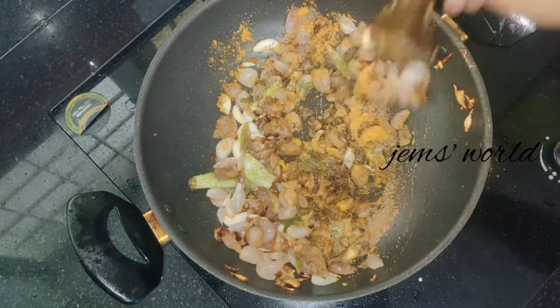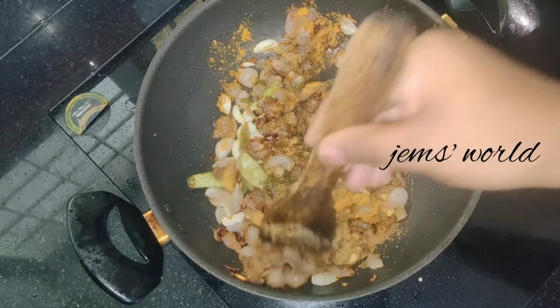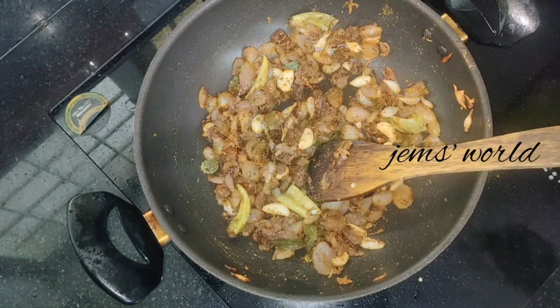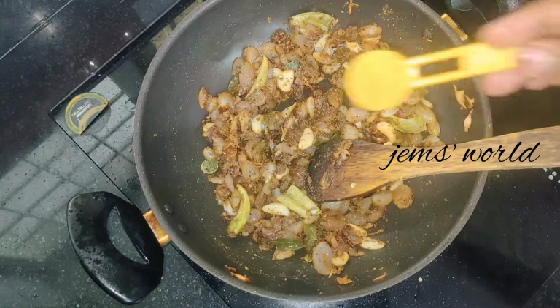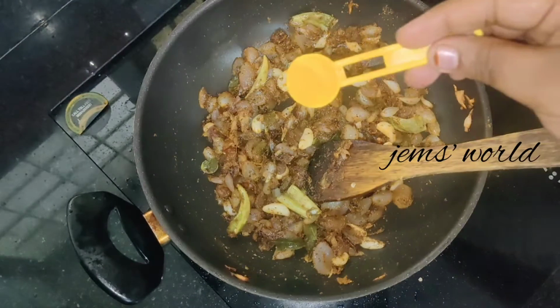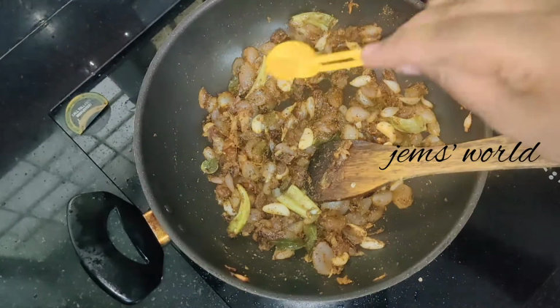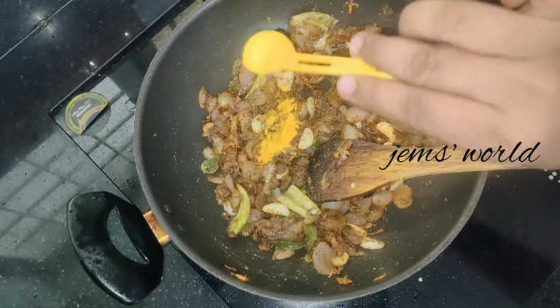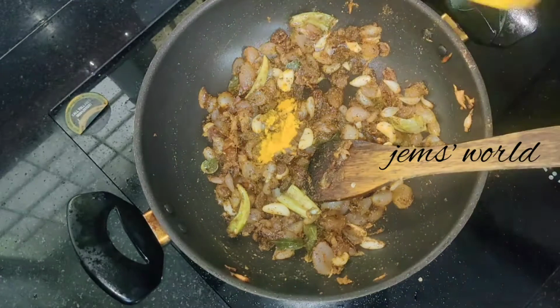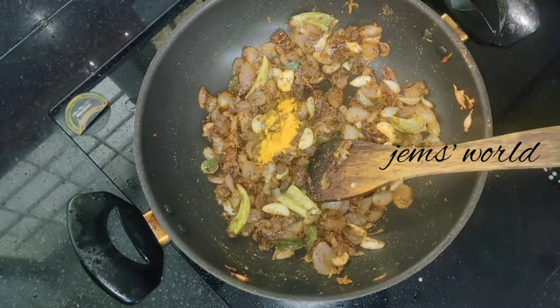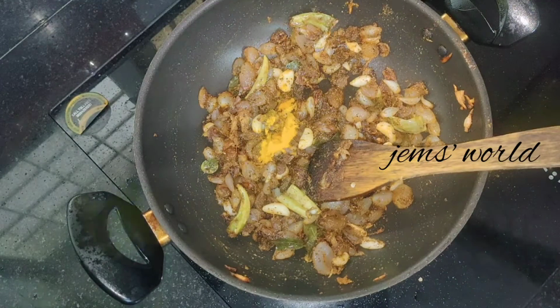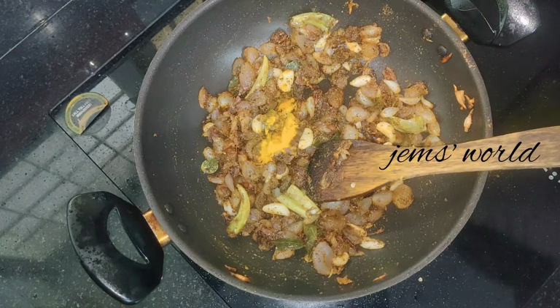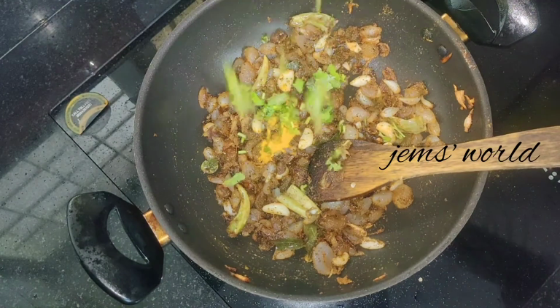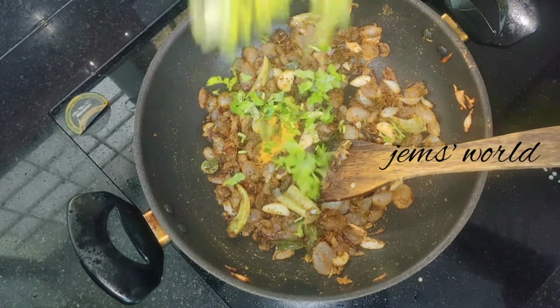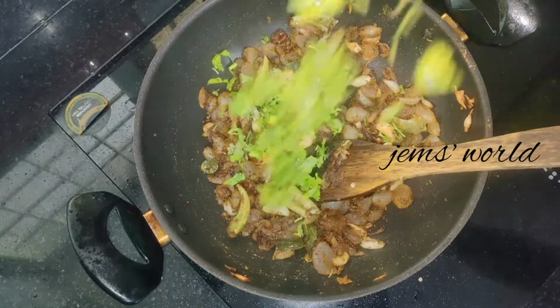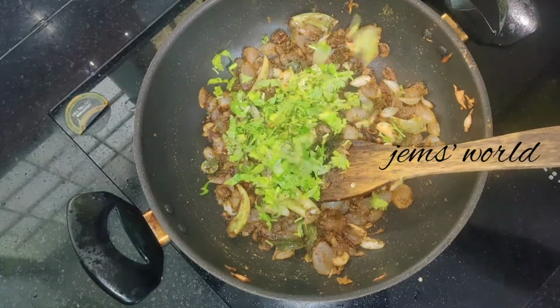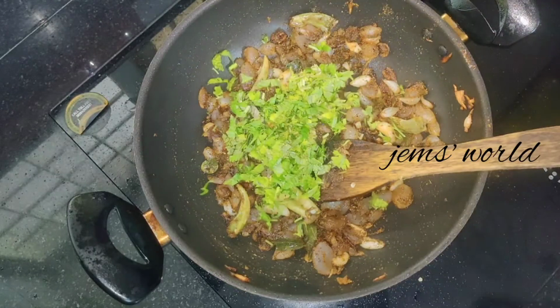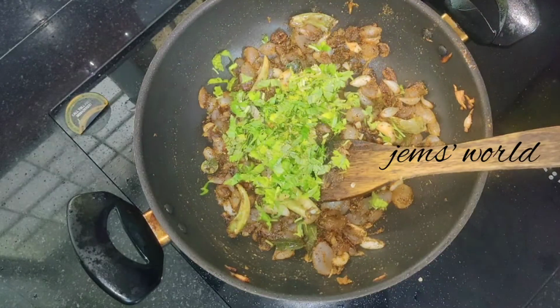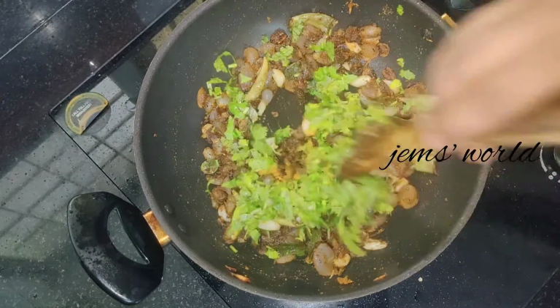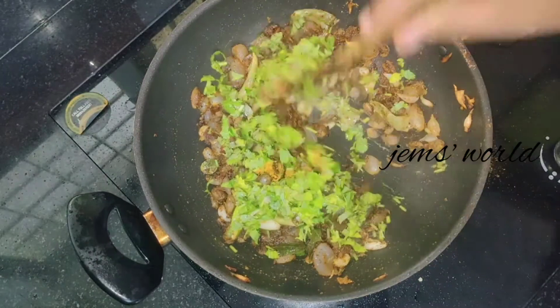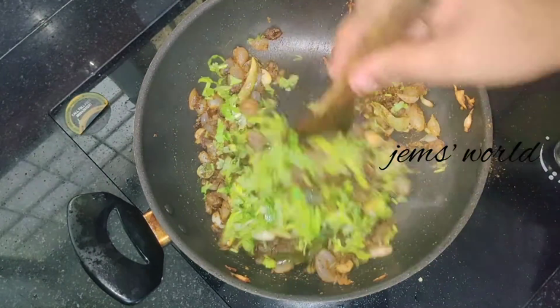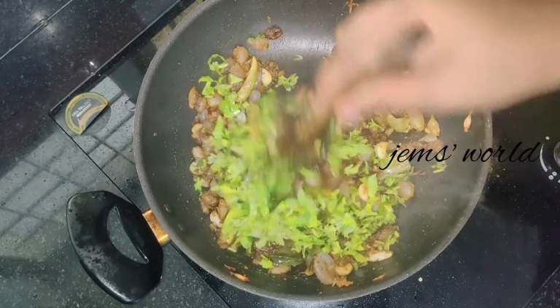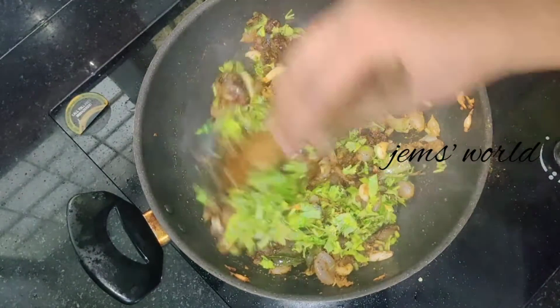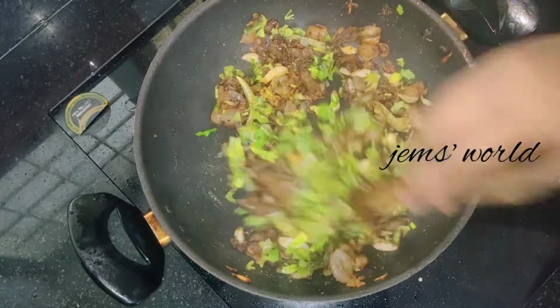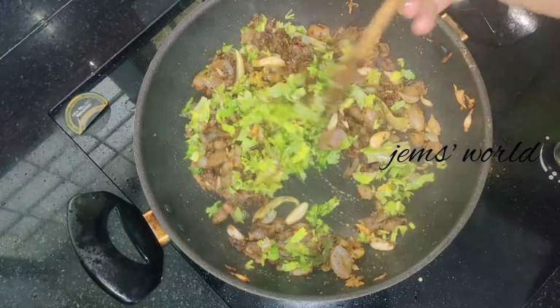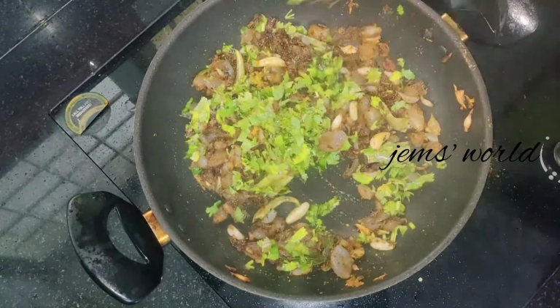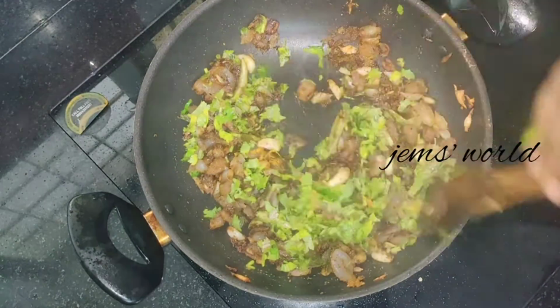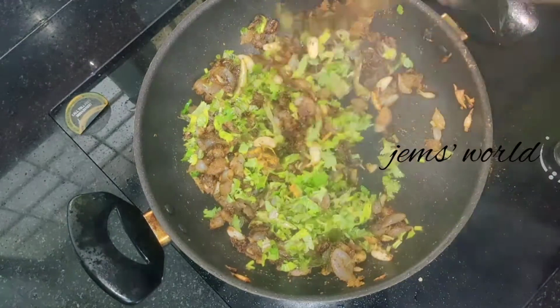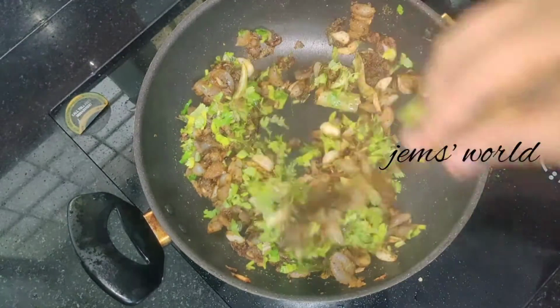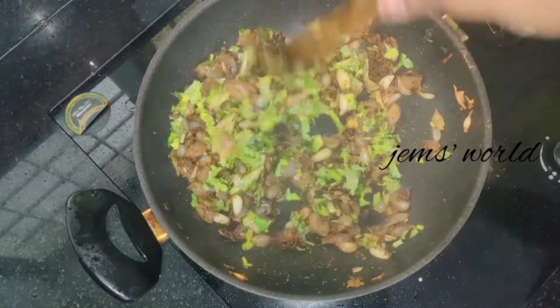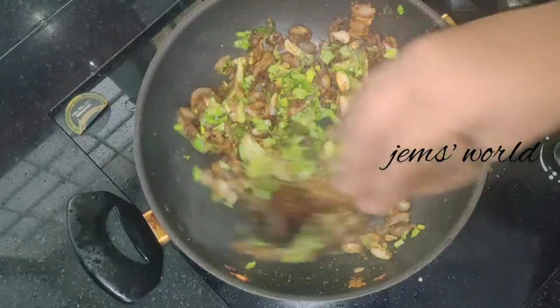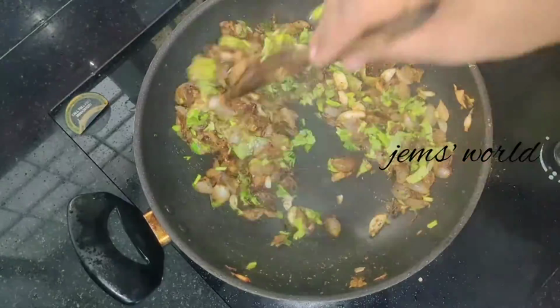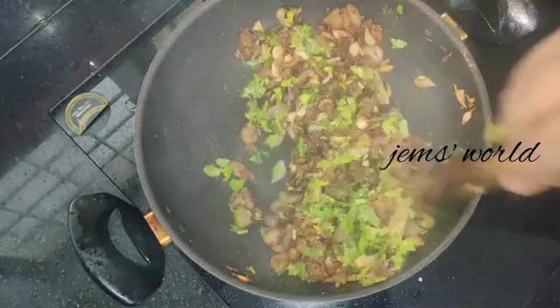I am going to make a little bit of the smell. I will put in the whole amount by hand.